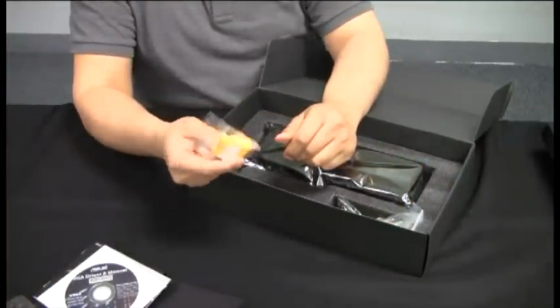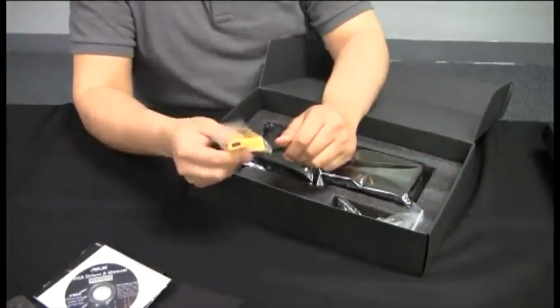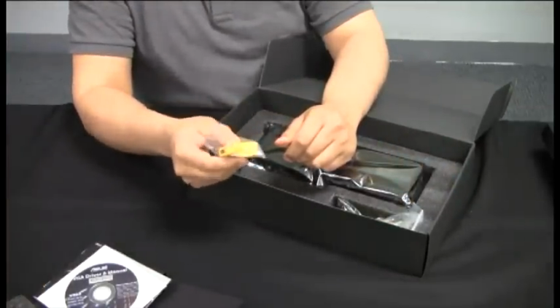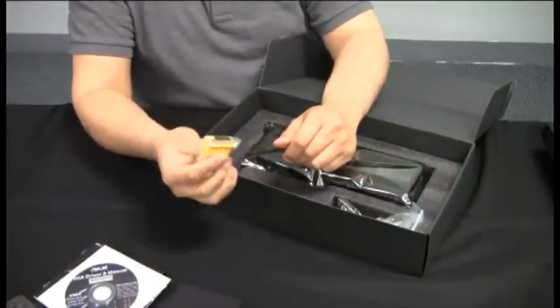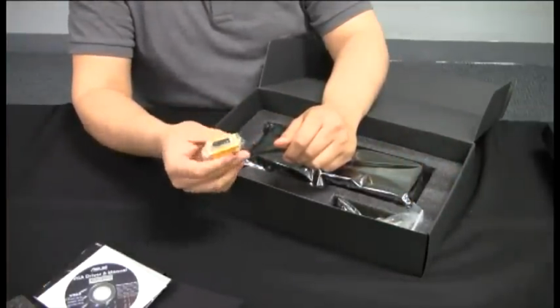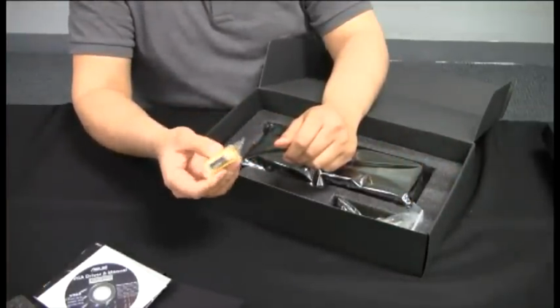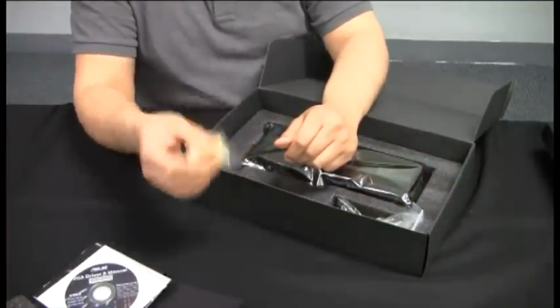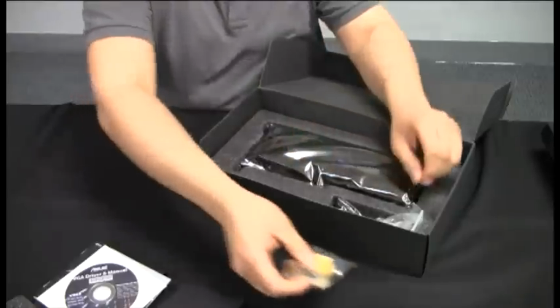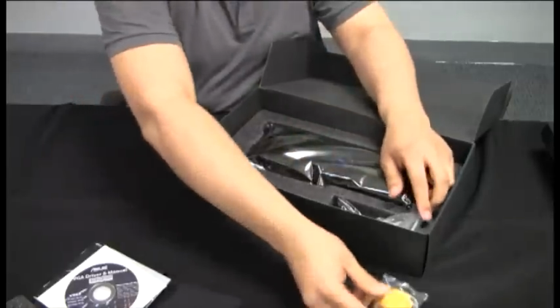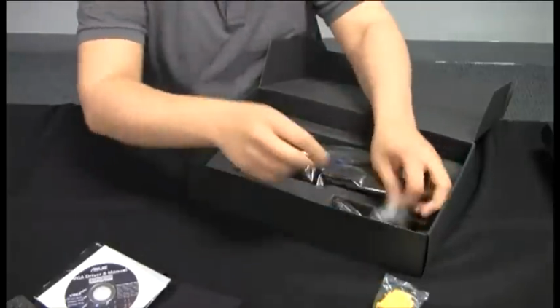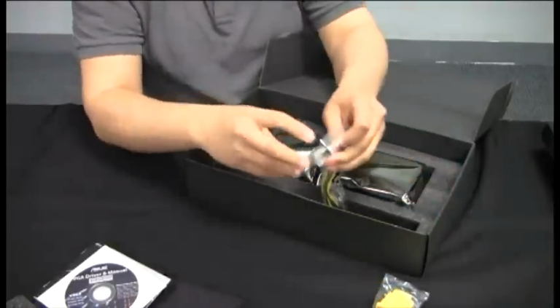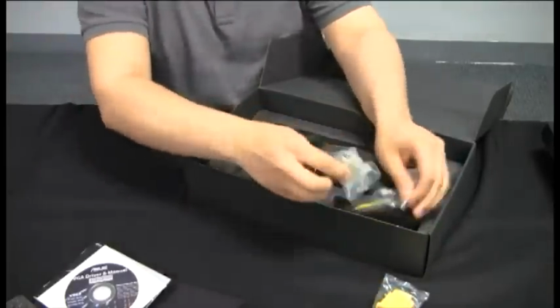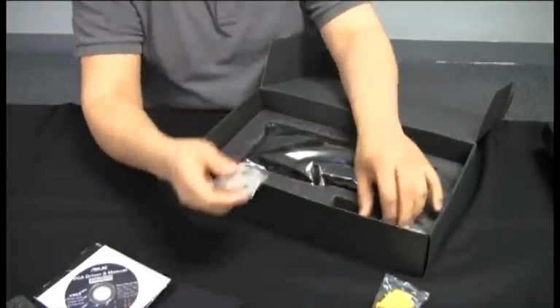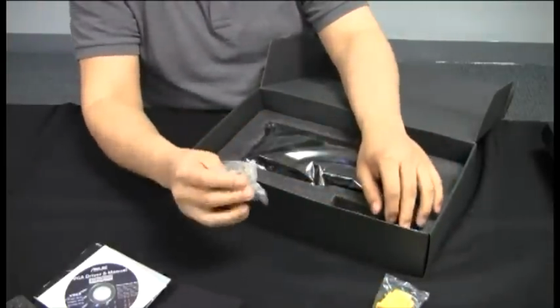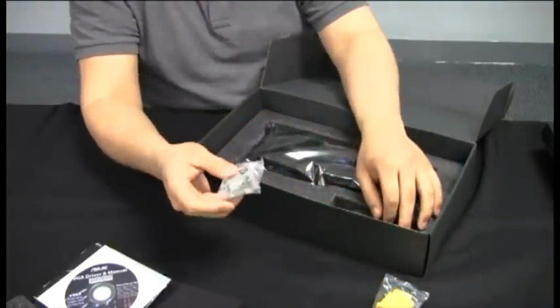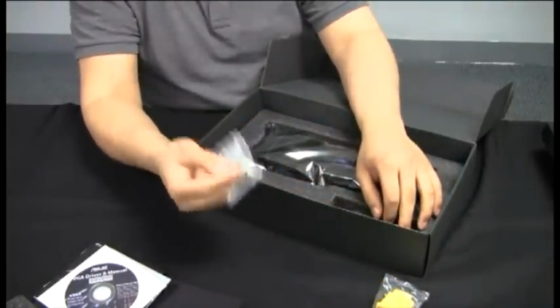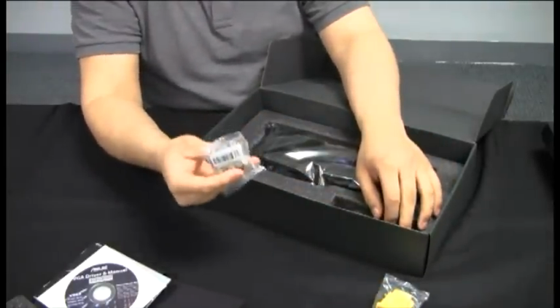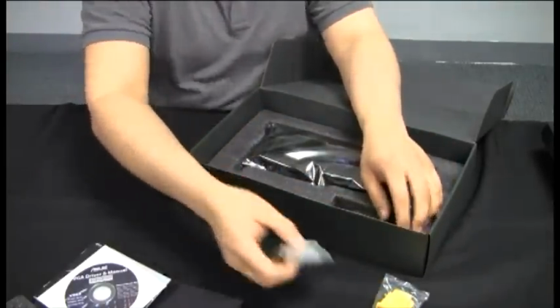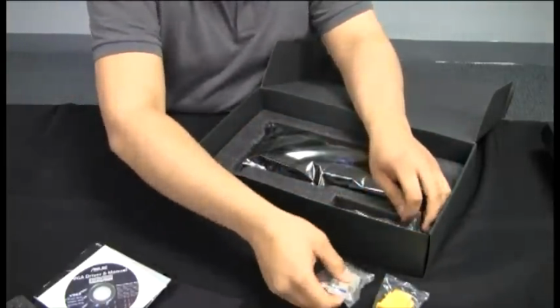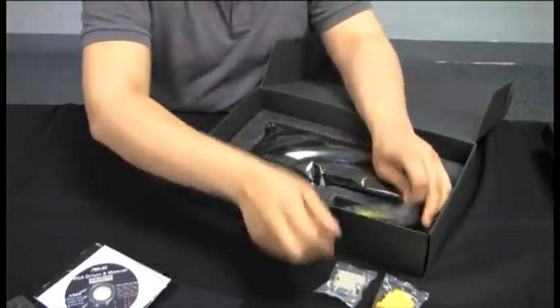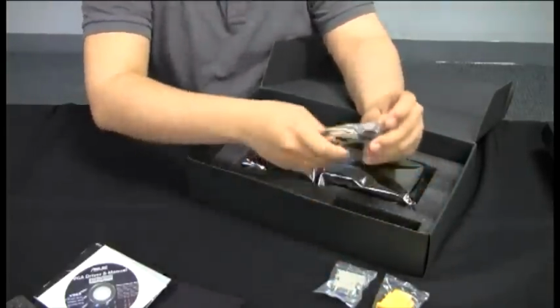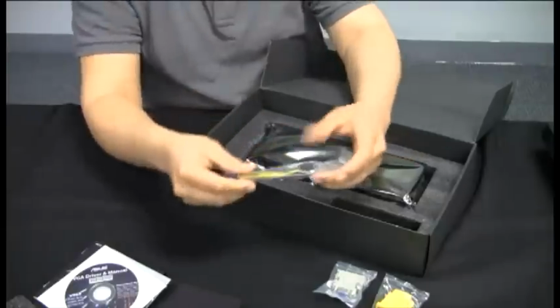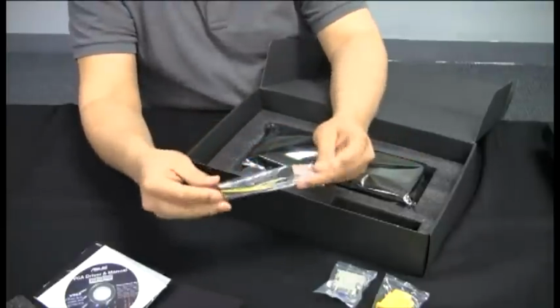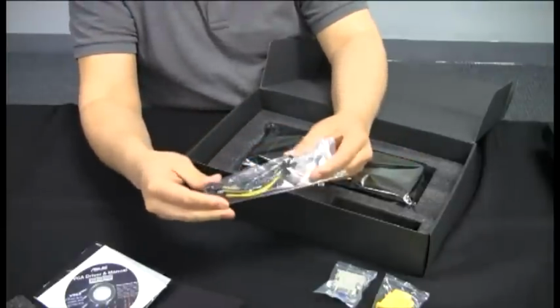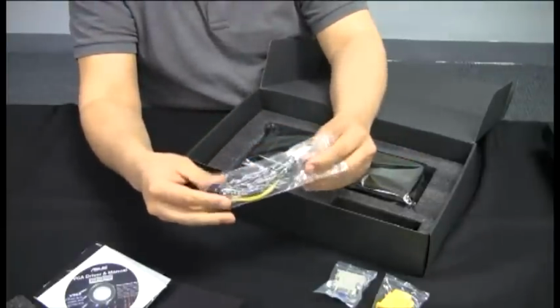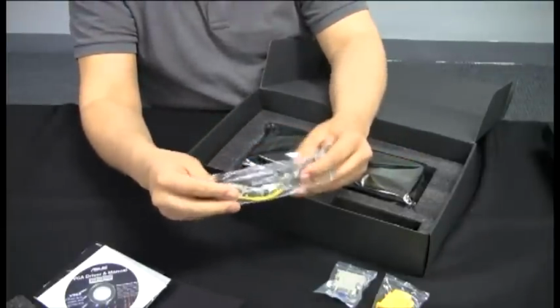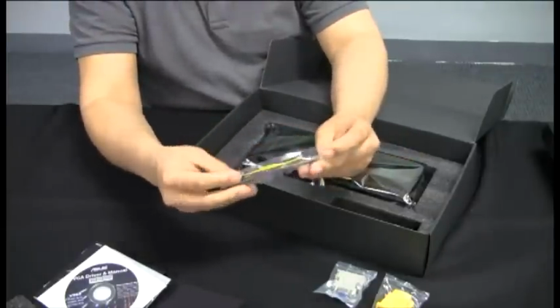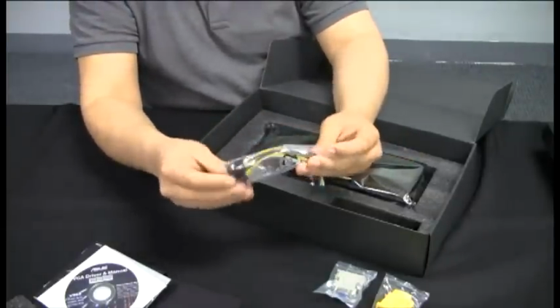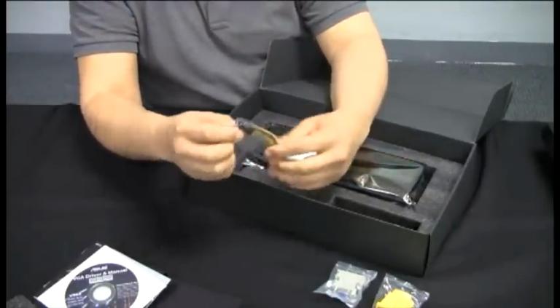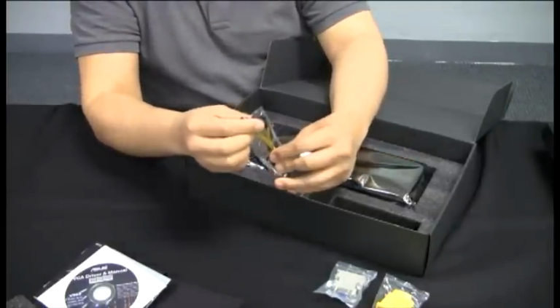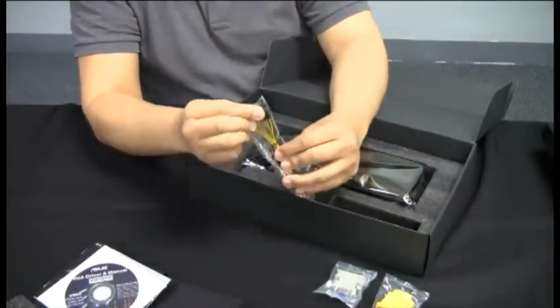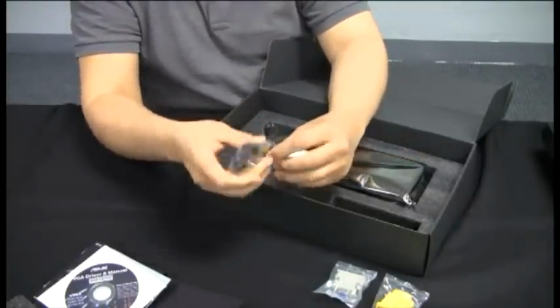We've got our DVI to HDMI adapter, our DVI to VGA adapter, and our power adapter from 8-pin to dual circuit.